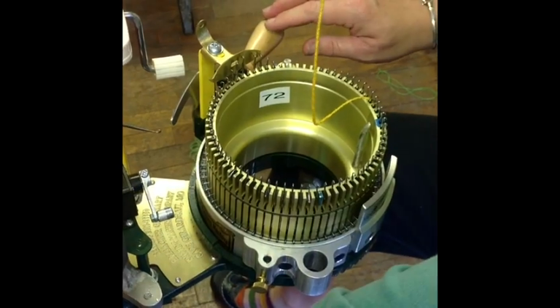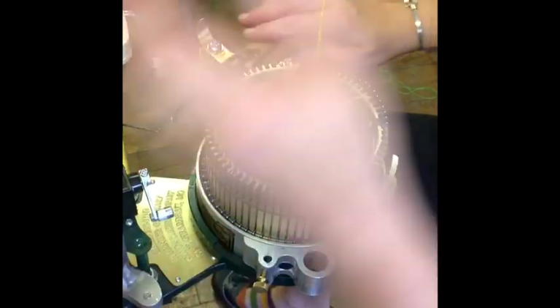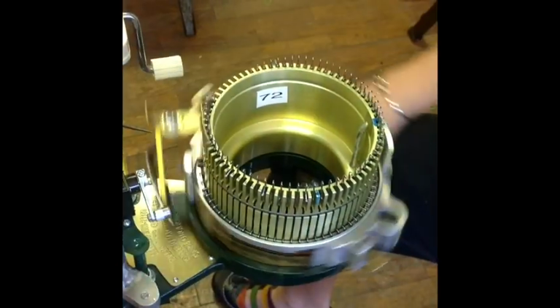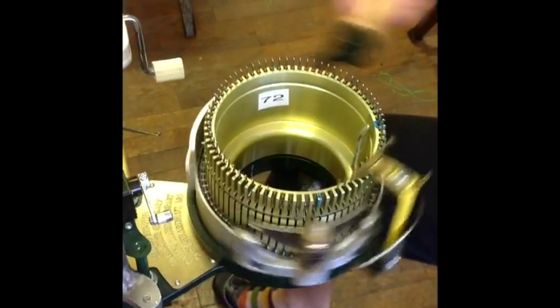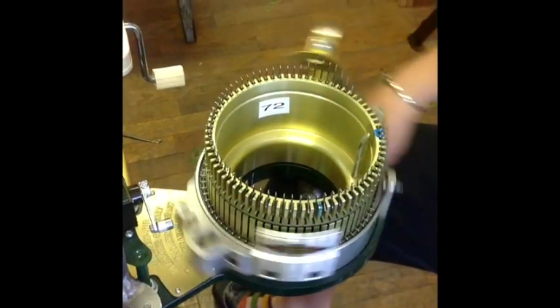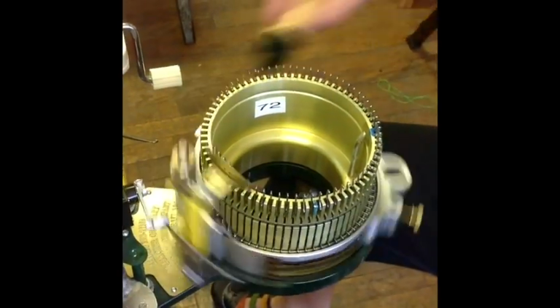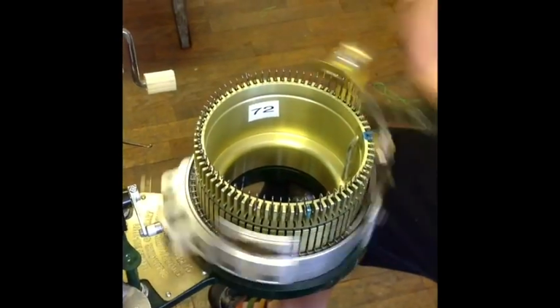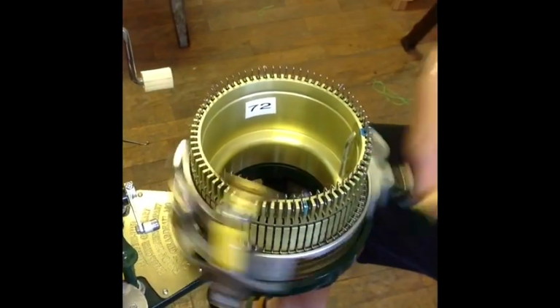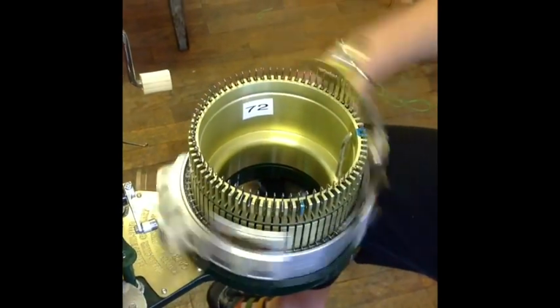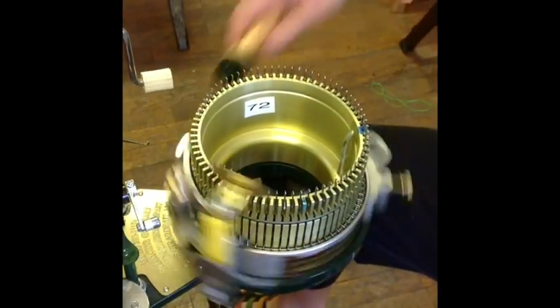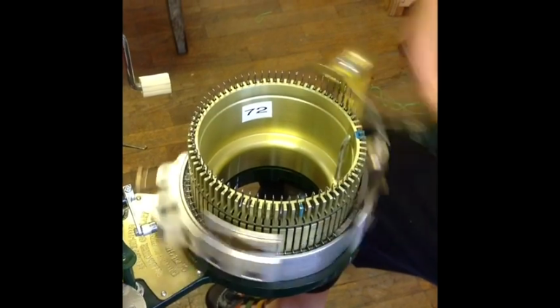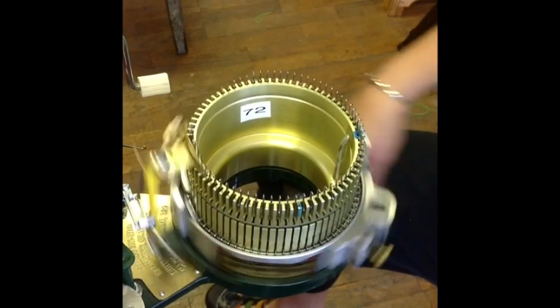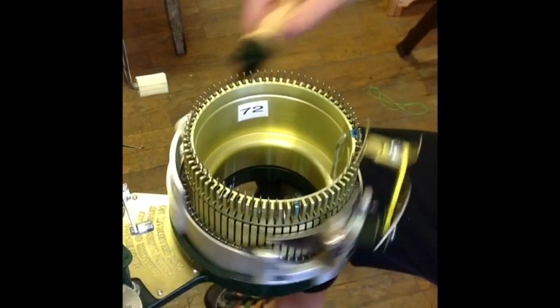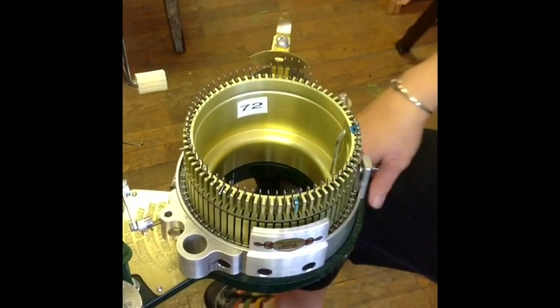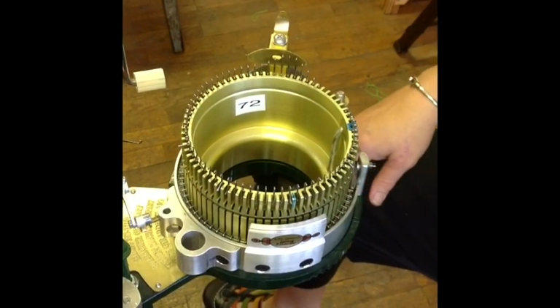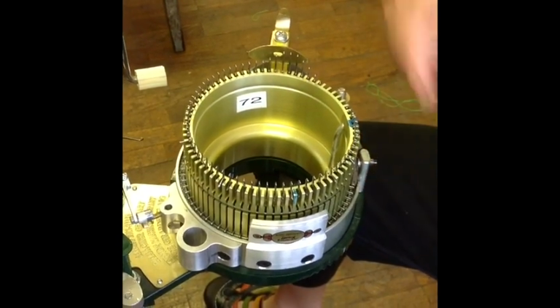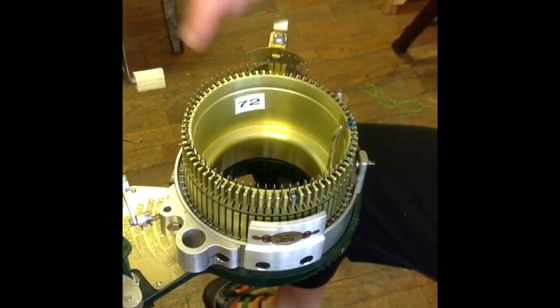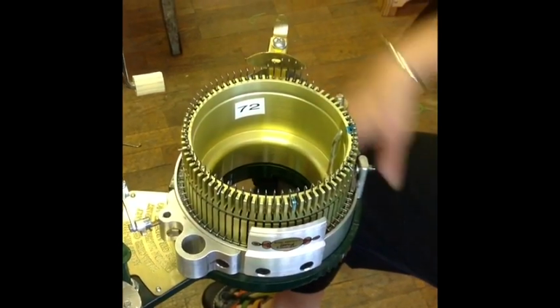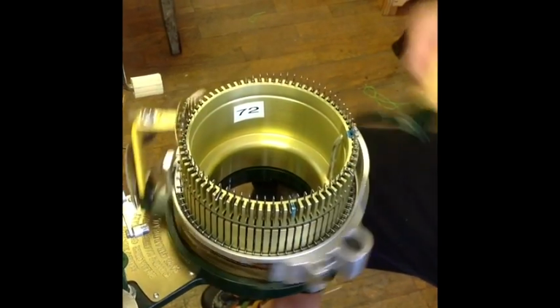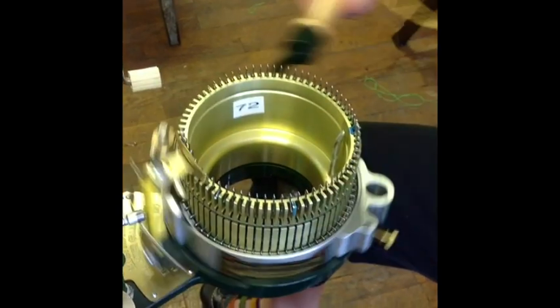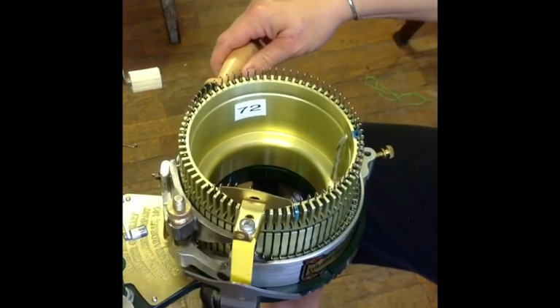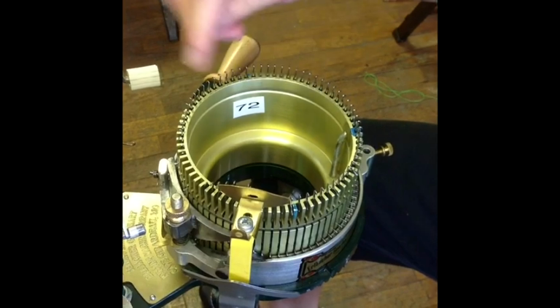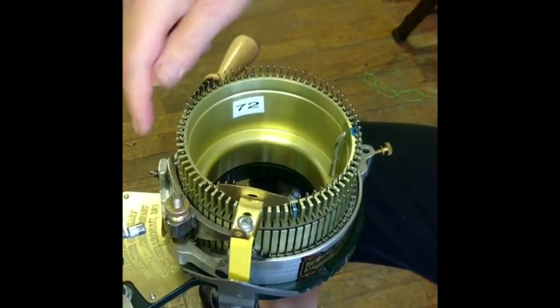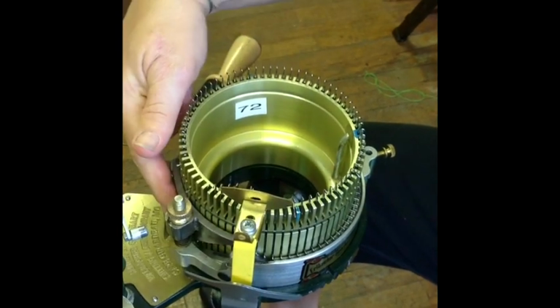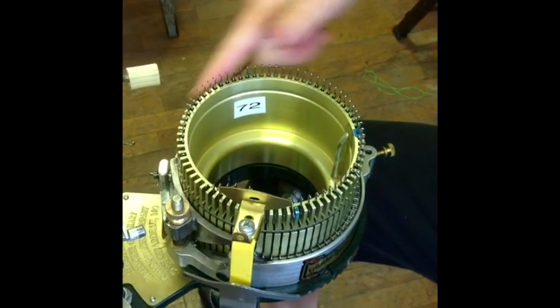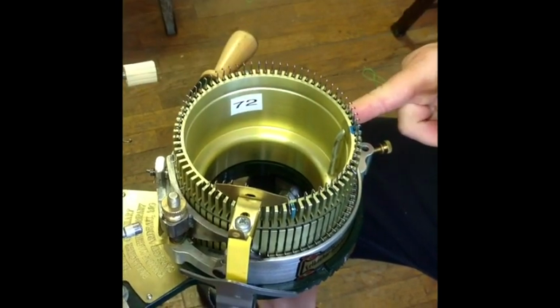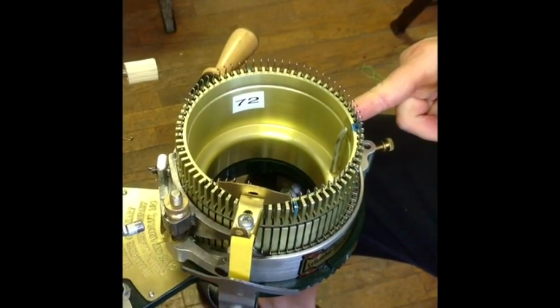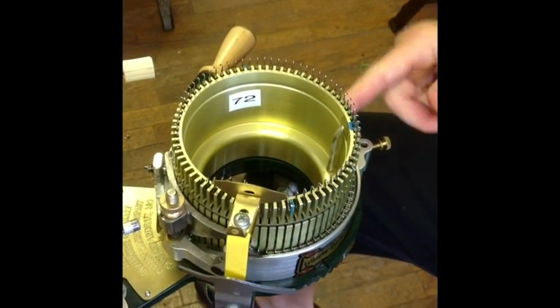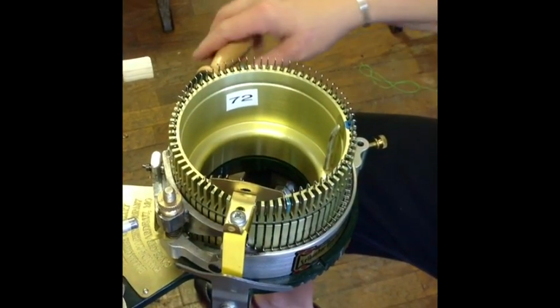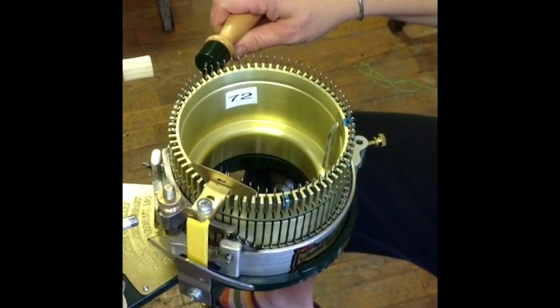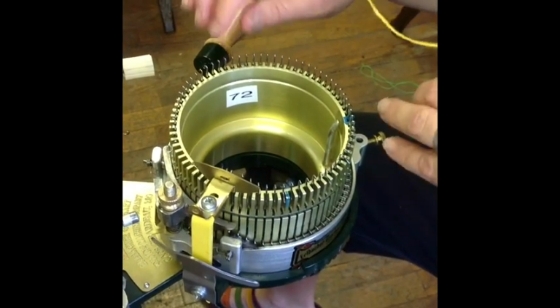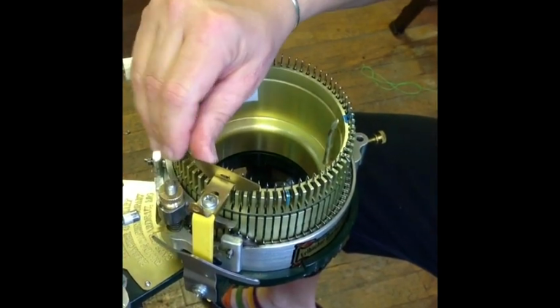Once I do that, I crank around and spray that oil around. Sometimes if I oil that side, I put the yarn carrier on this side and oil this side. But you don't want to have too much oil.